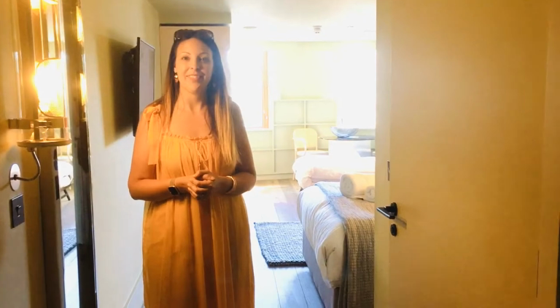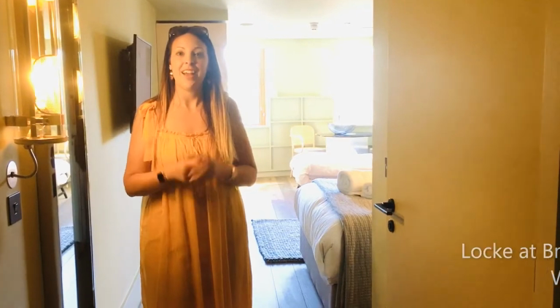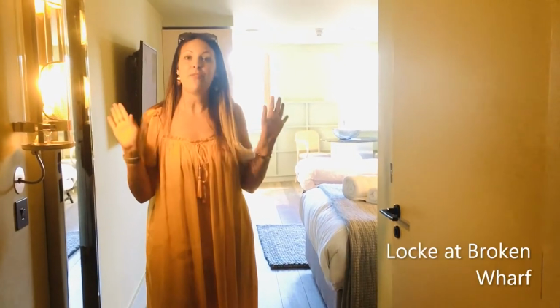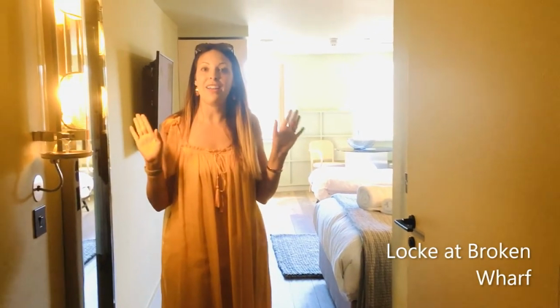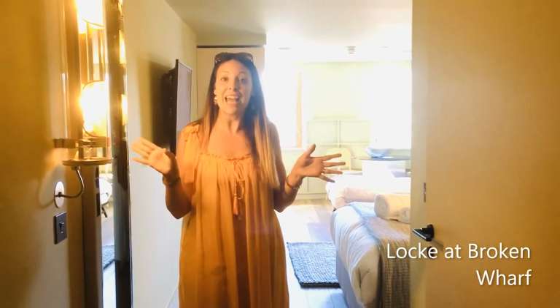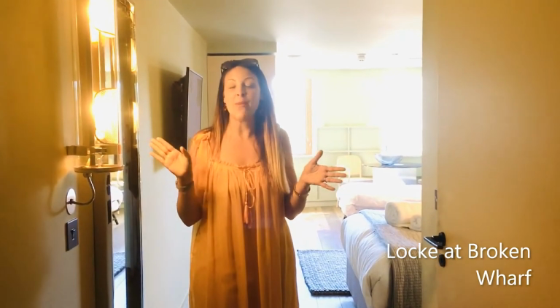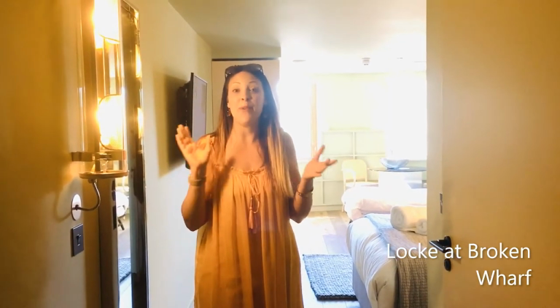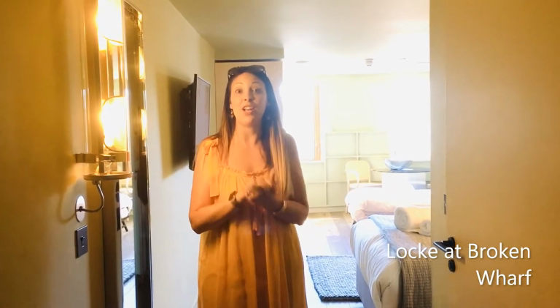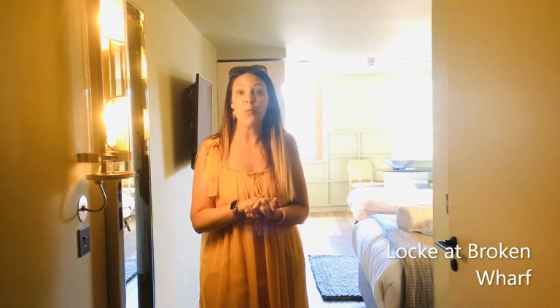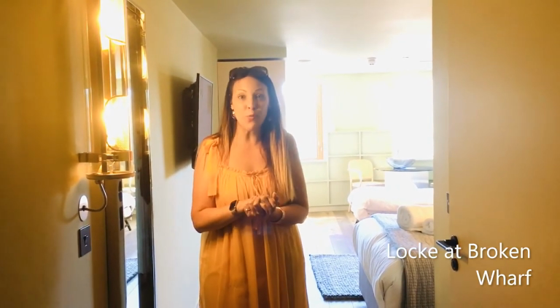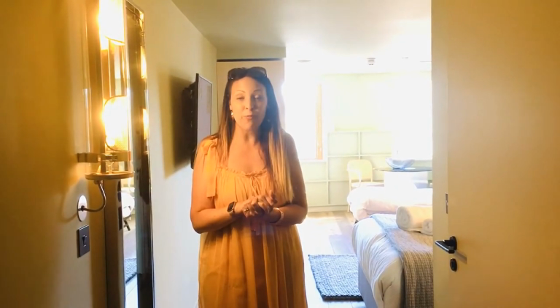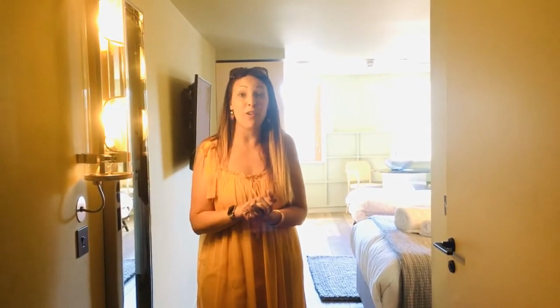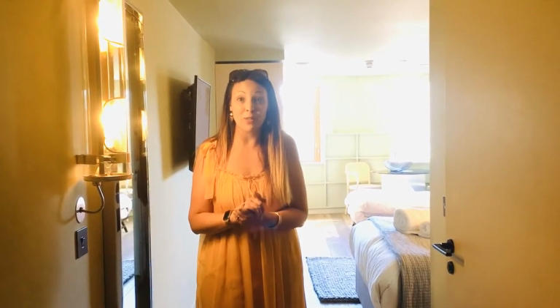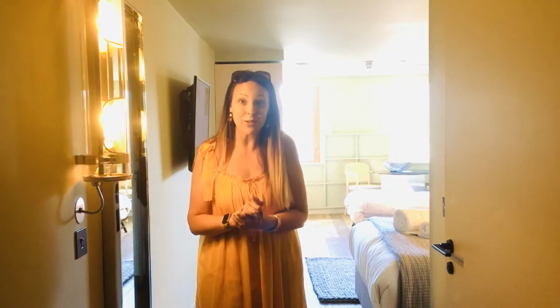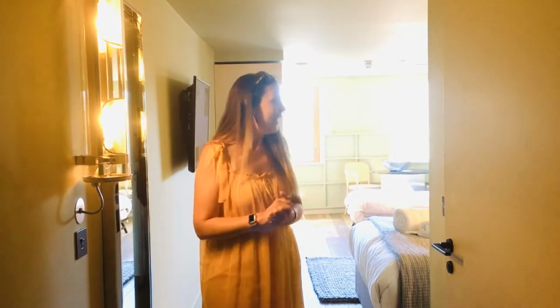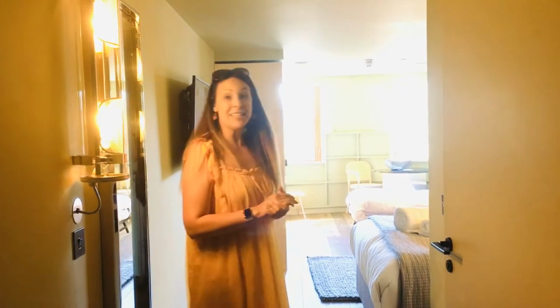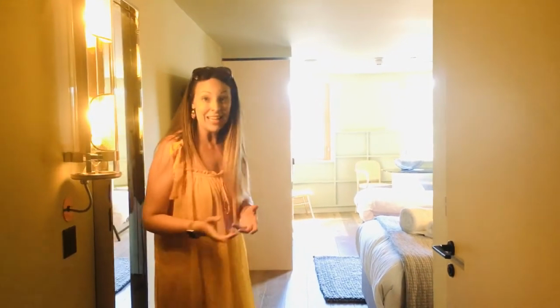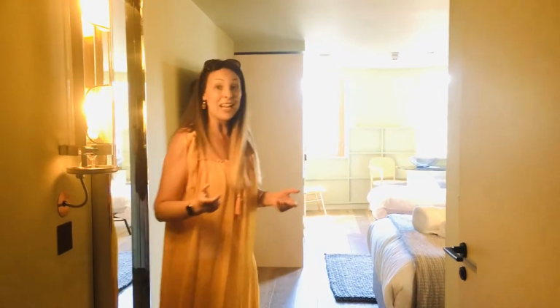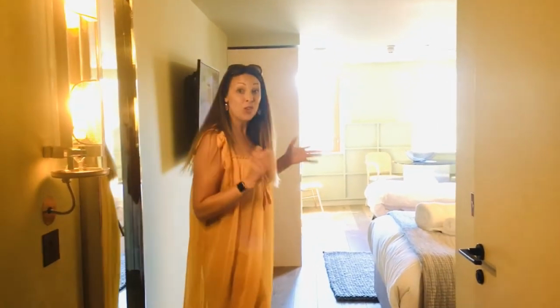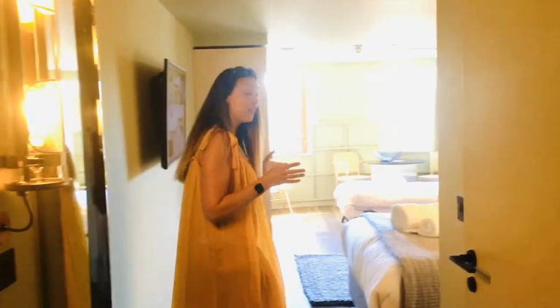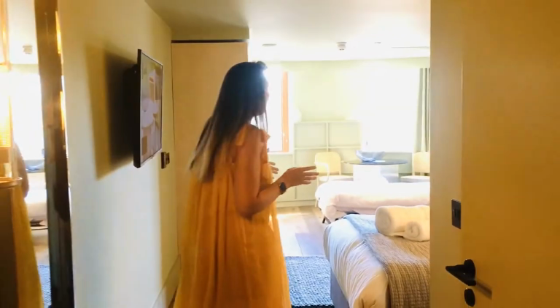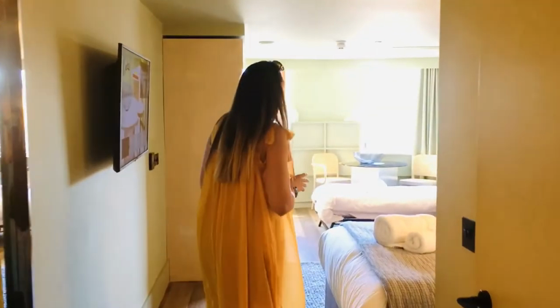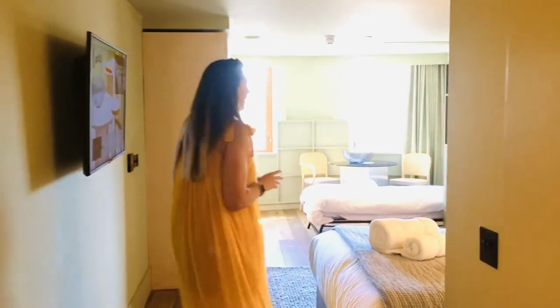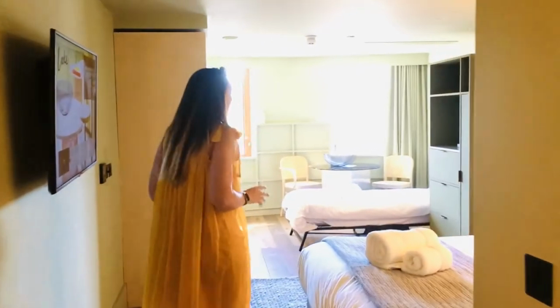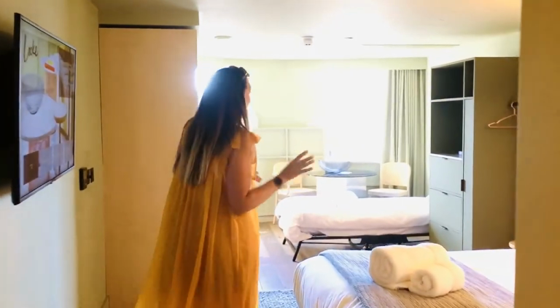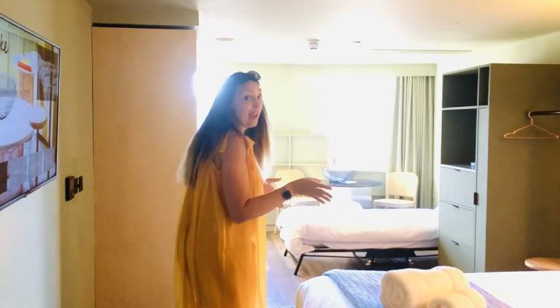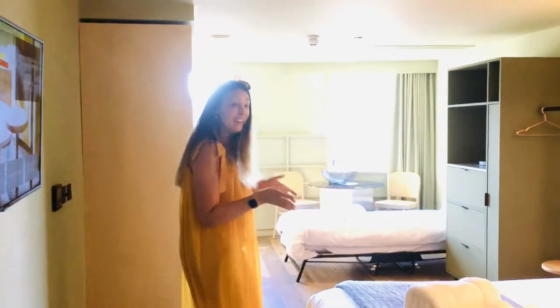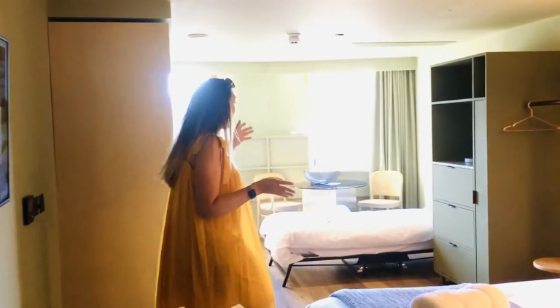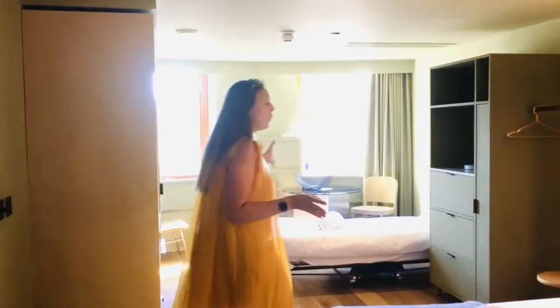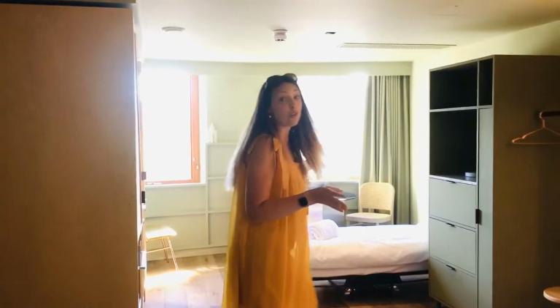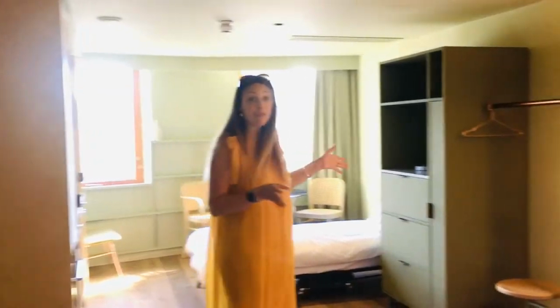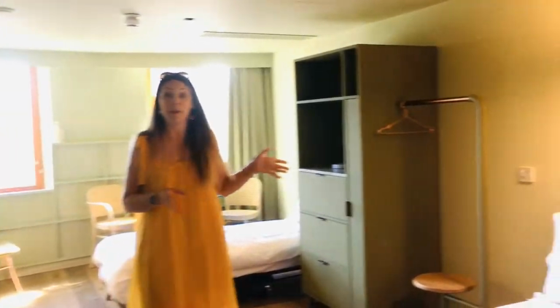Hi everyone, today I am at Lock at Broken Wharf, part of Lock Hotels. This is a studio suite — you can see it has a double bed and a single bed, so great for families.